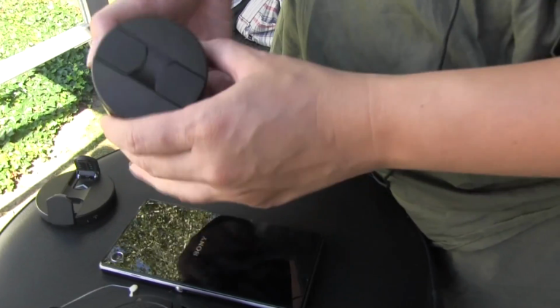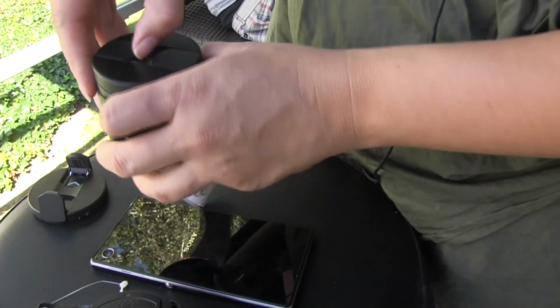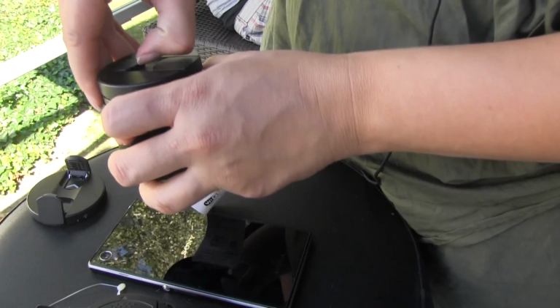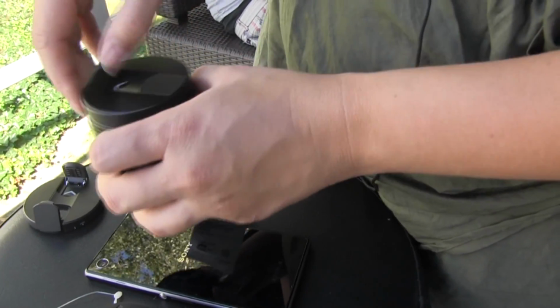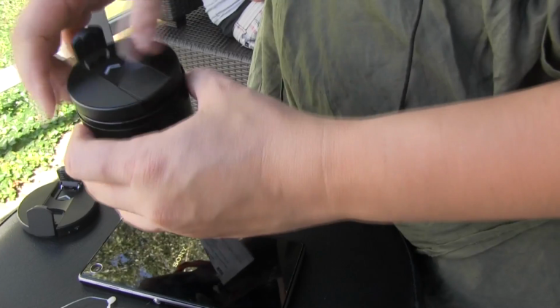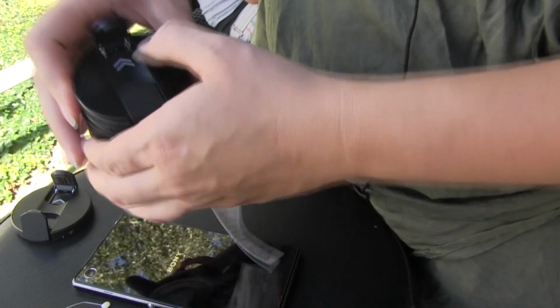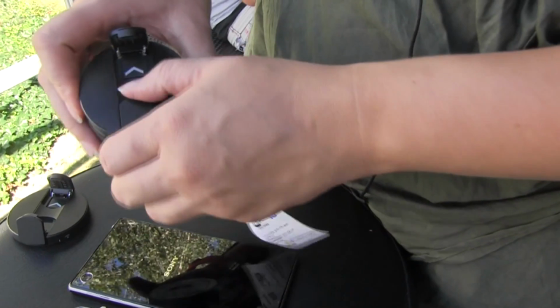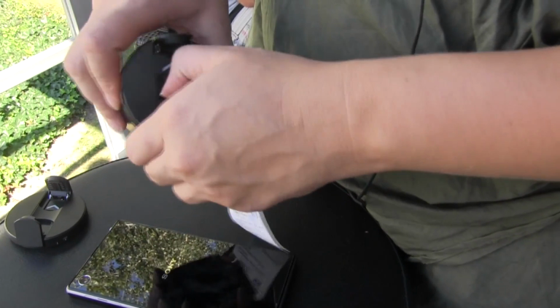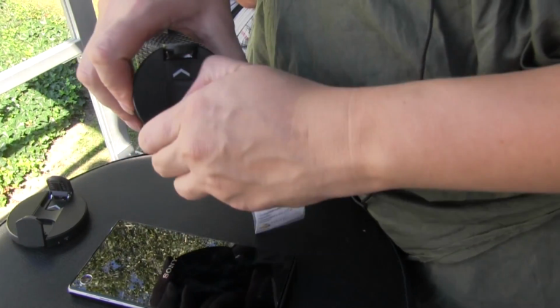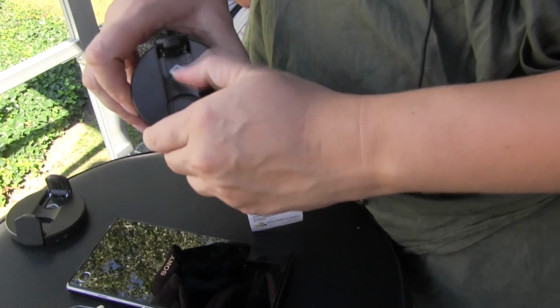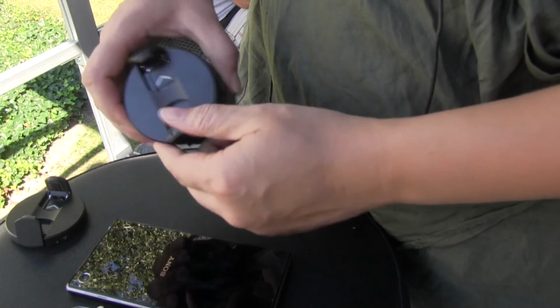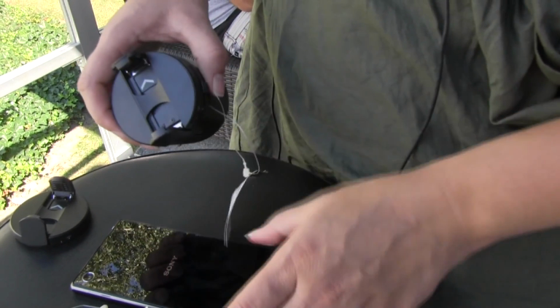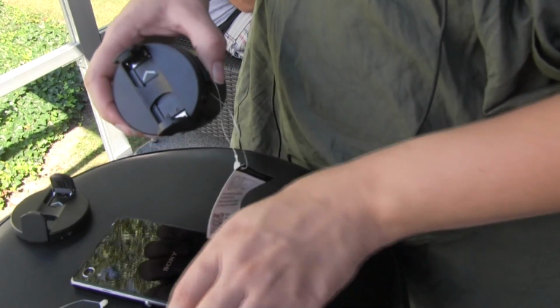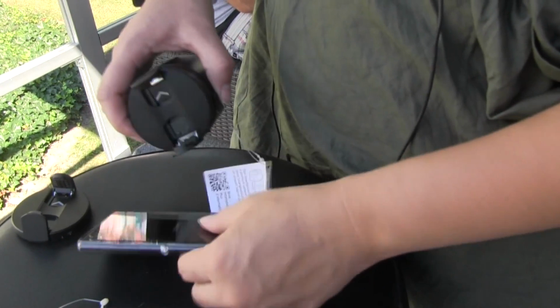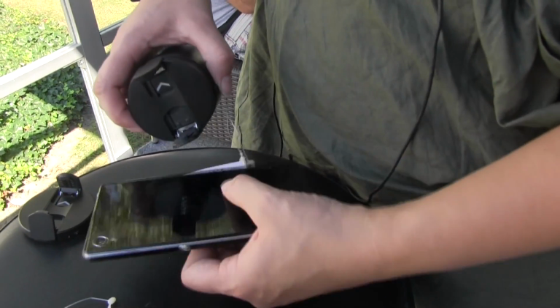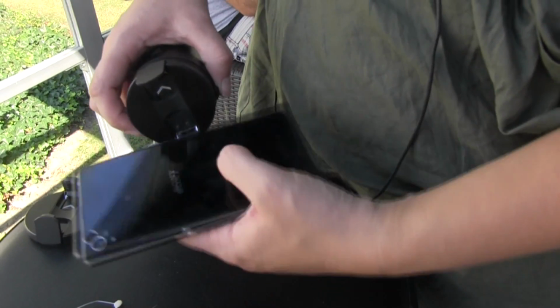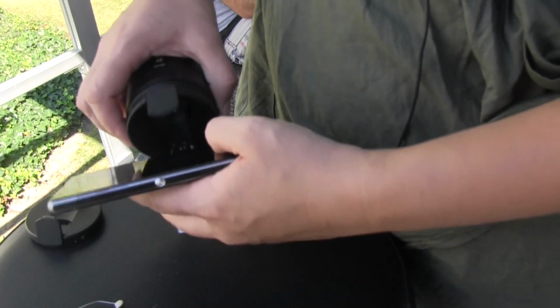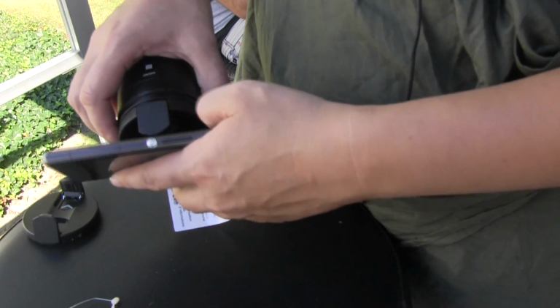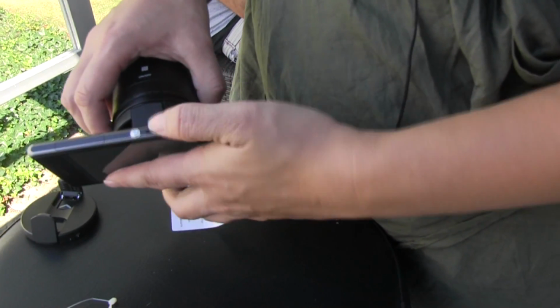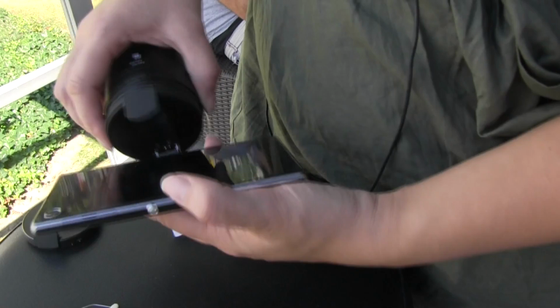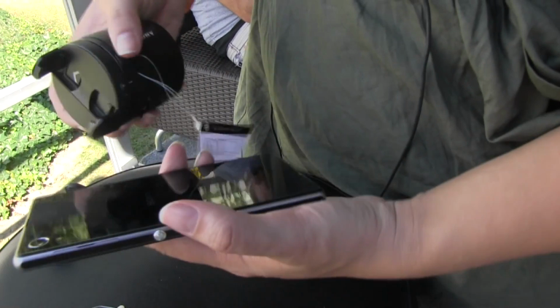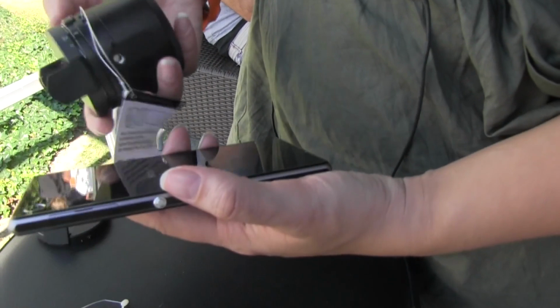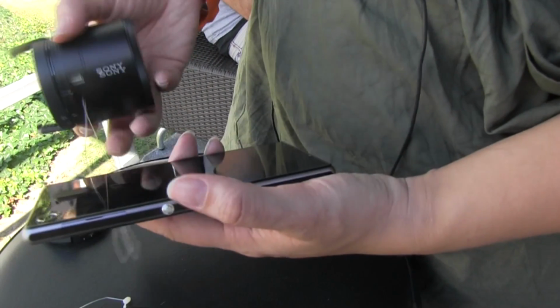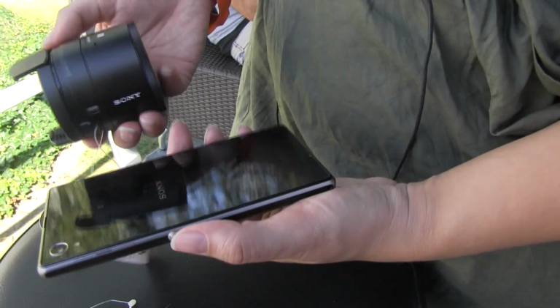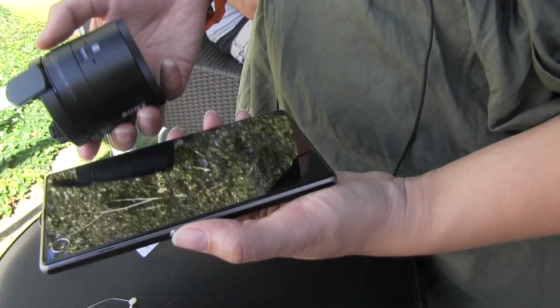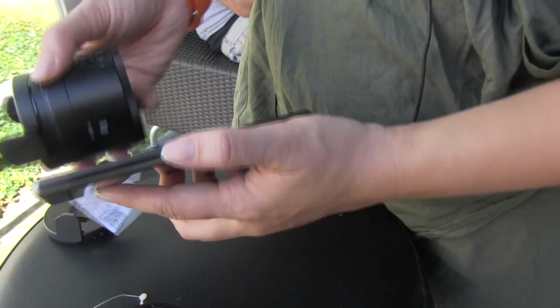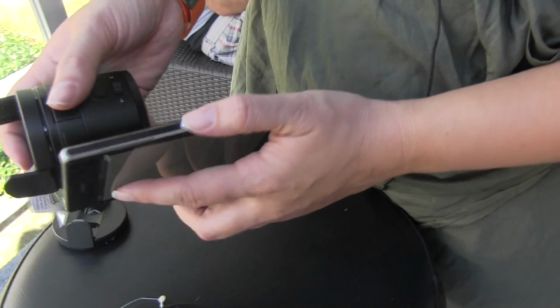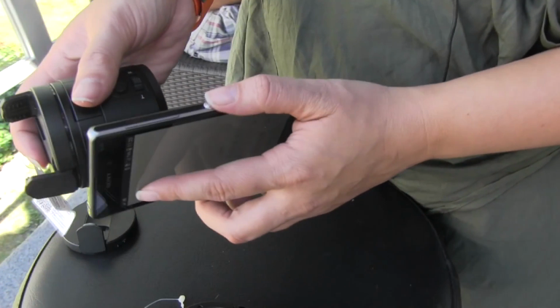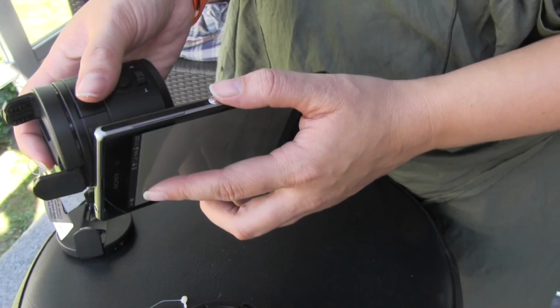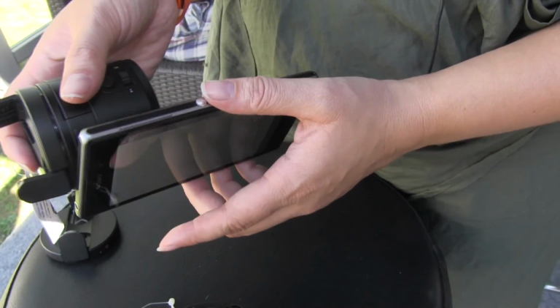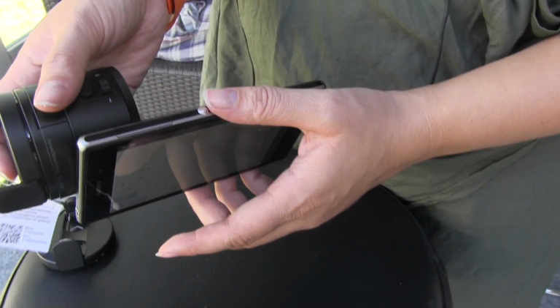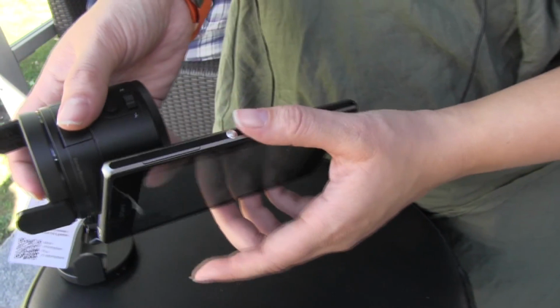We're talking about how the camera works on the phone. You don't need a Sony smartphone for this to work, but what you do need to do is initially pair it with NFC.